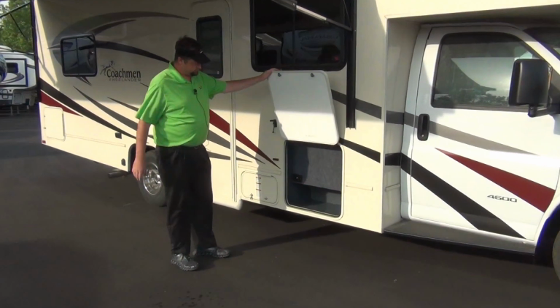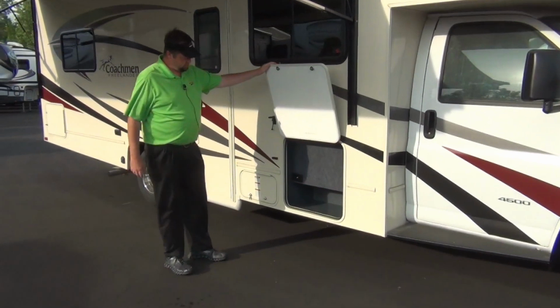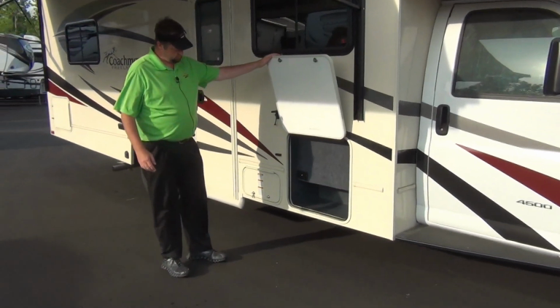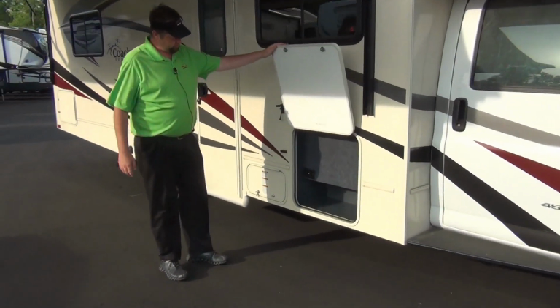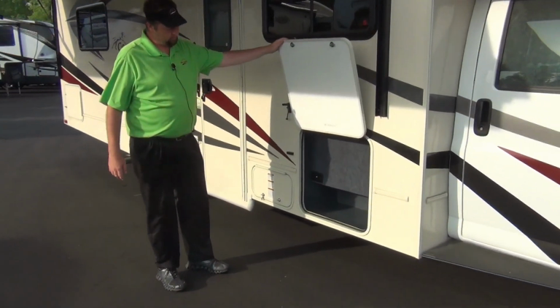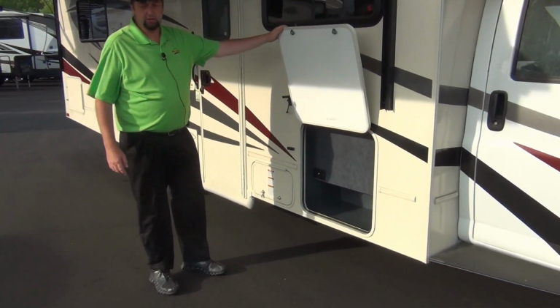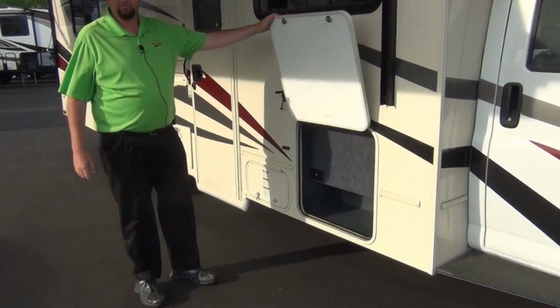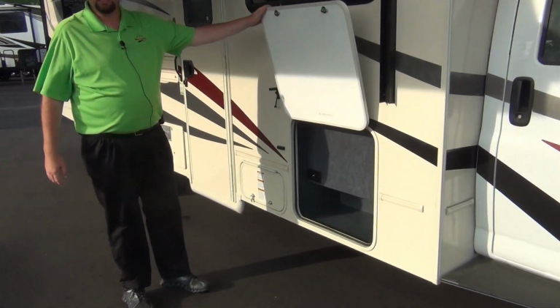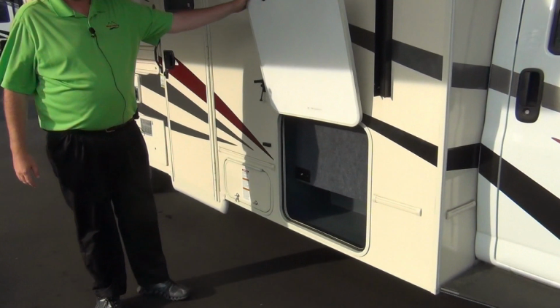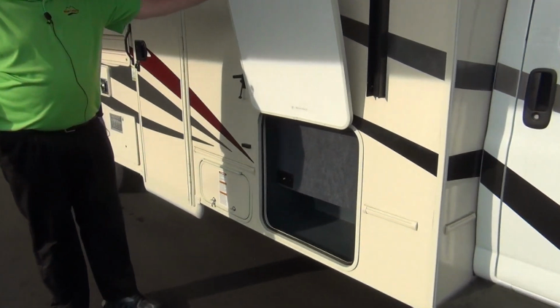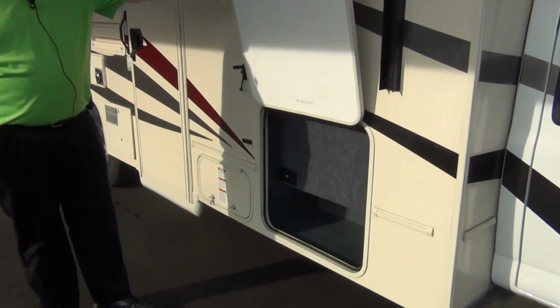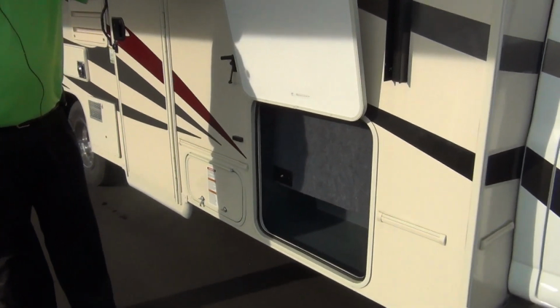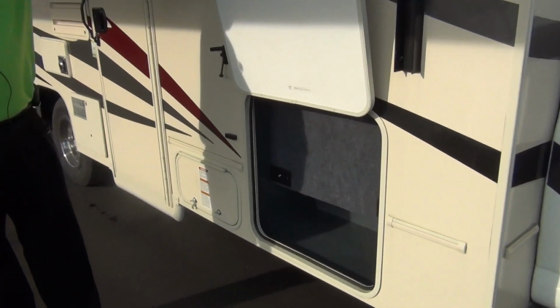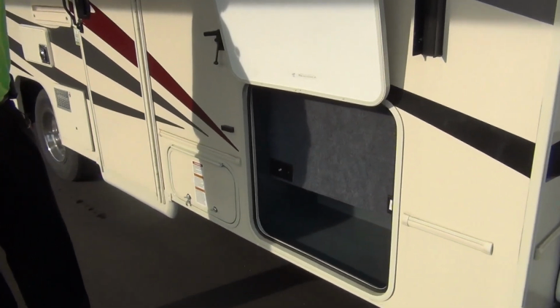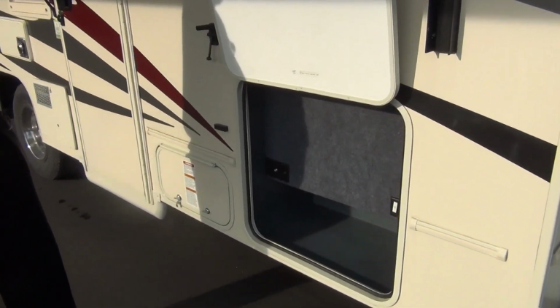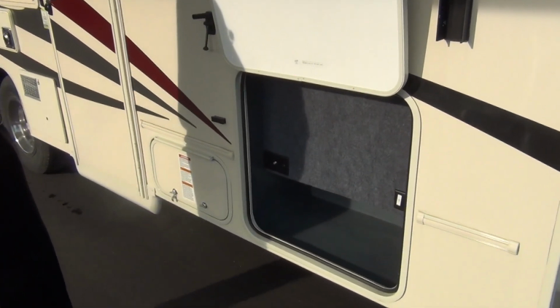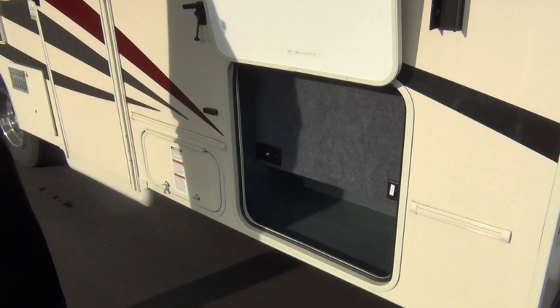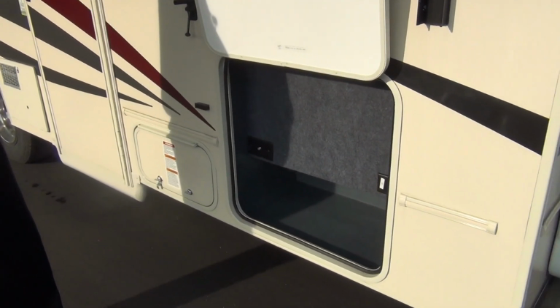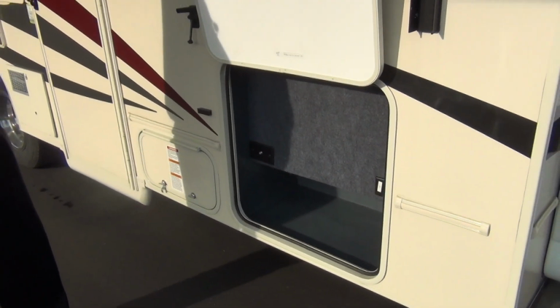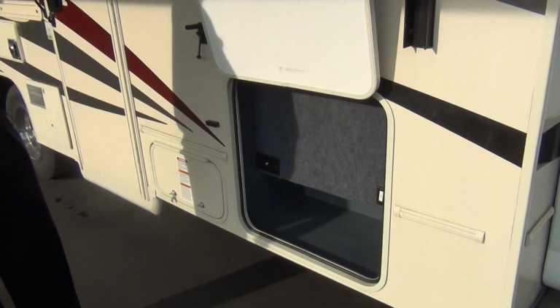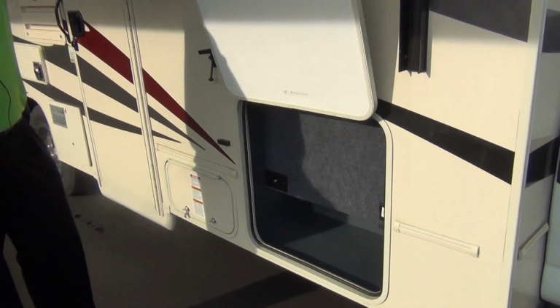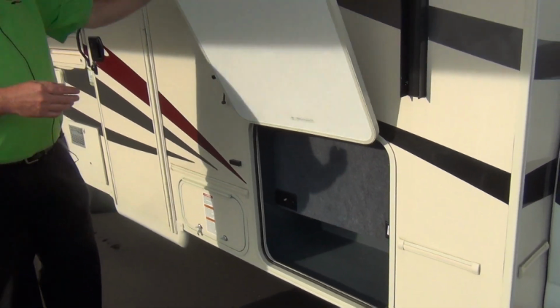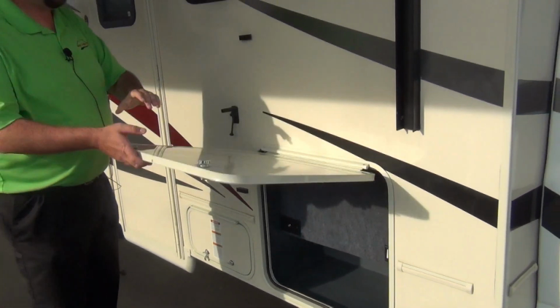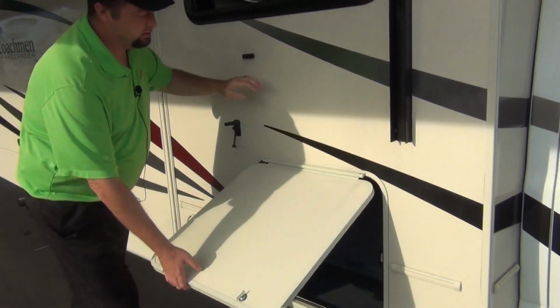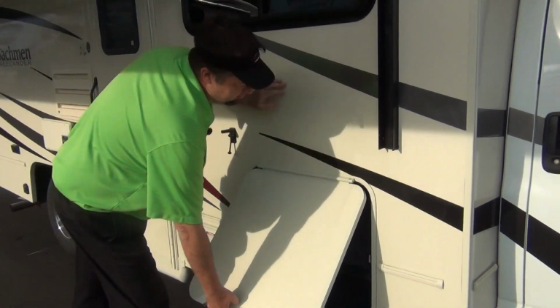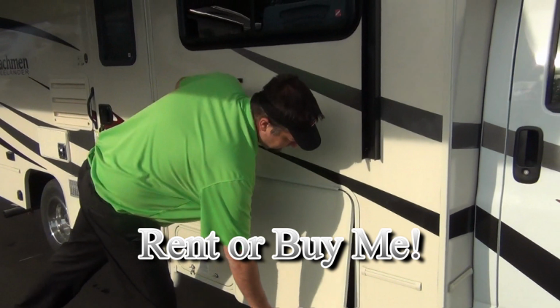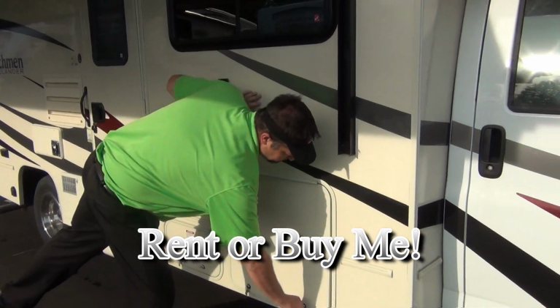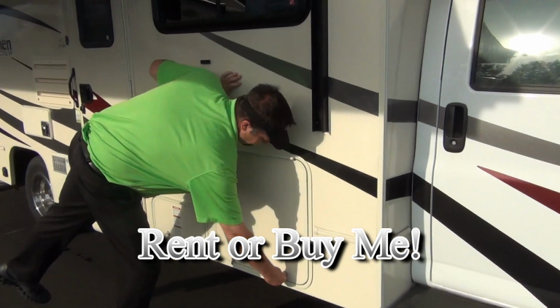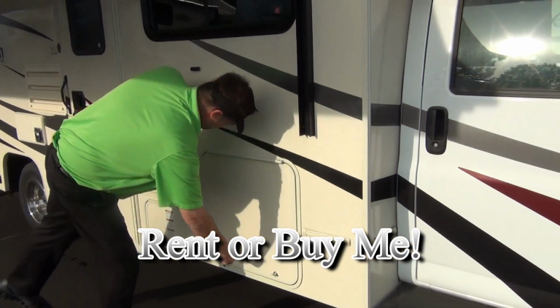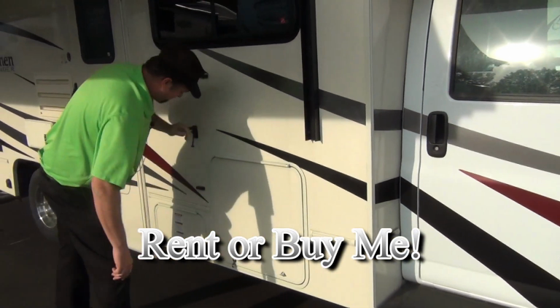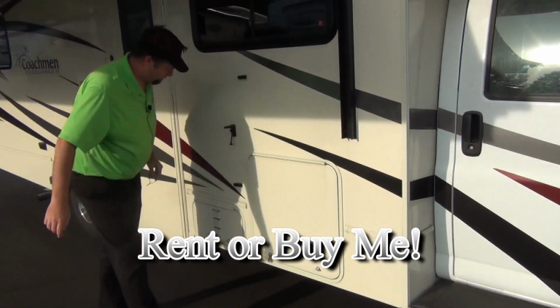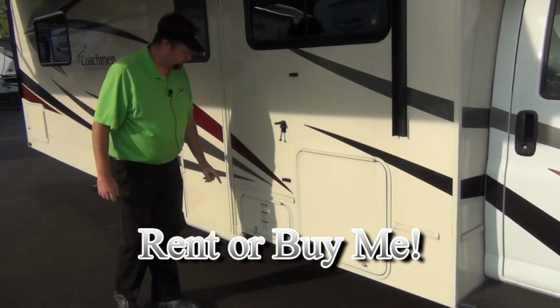Here's a small storage compartment where you can hook up a TV if you're going to take it with you. This is for the tailgating and stuff. We don't put one in there but you can bring one and hook it up here.